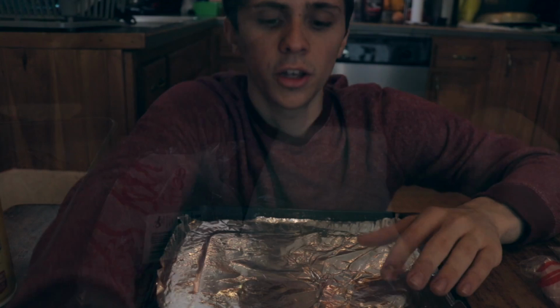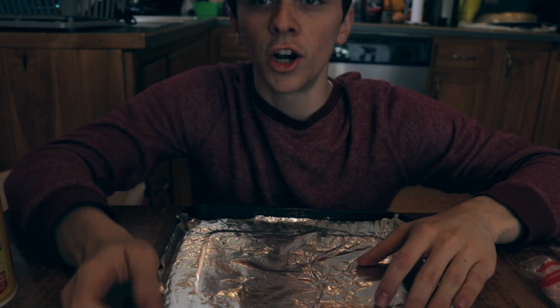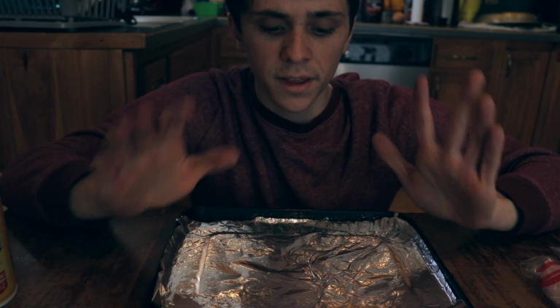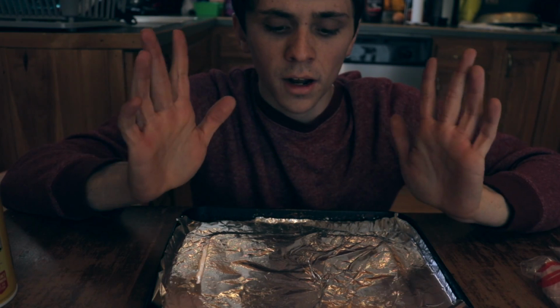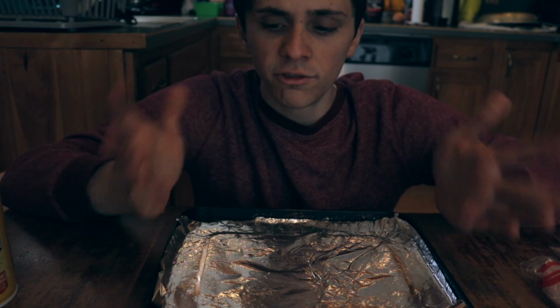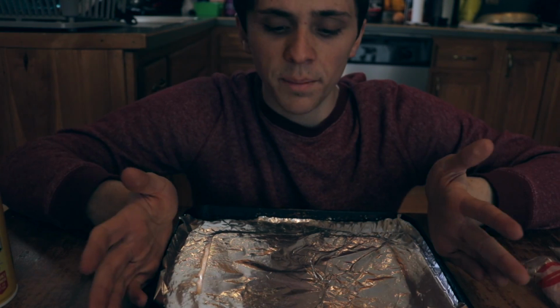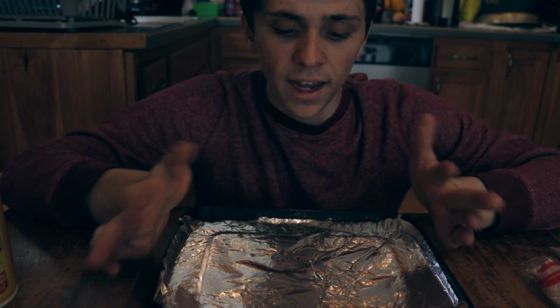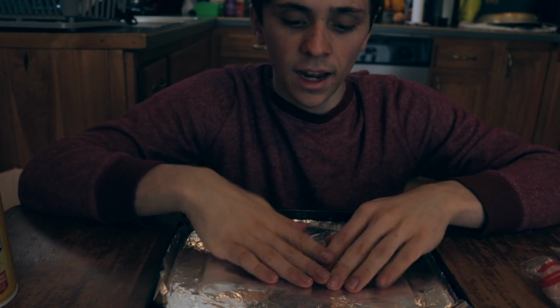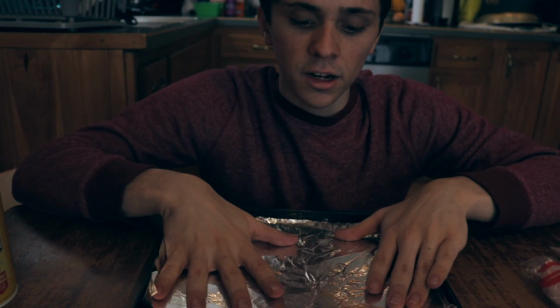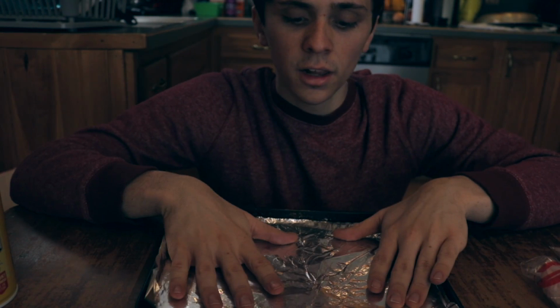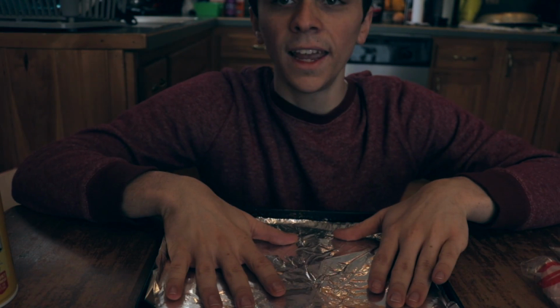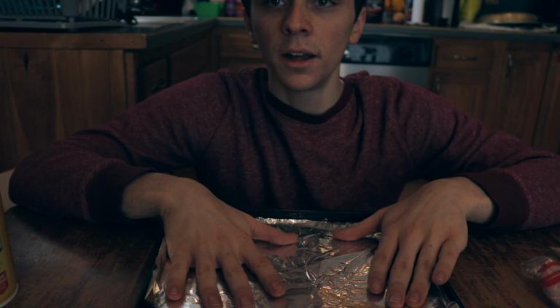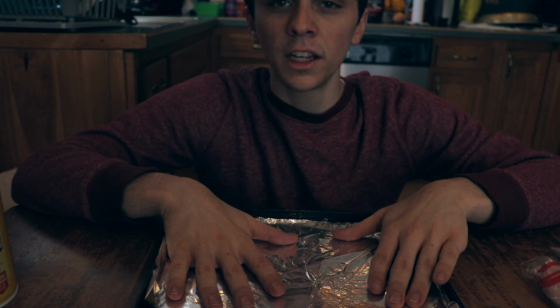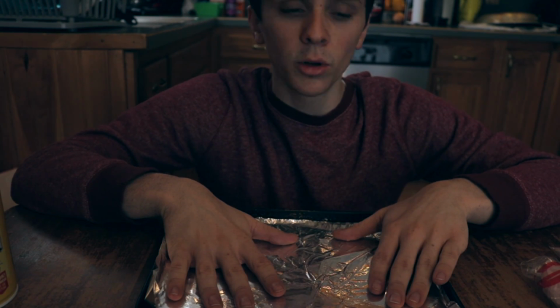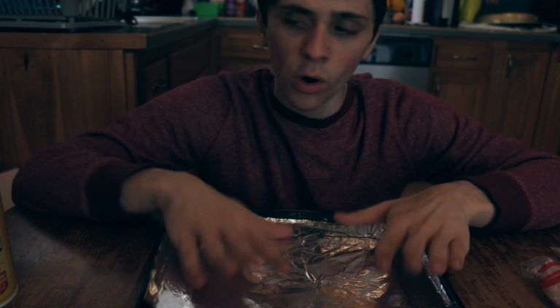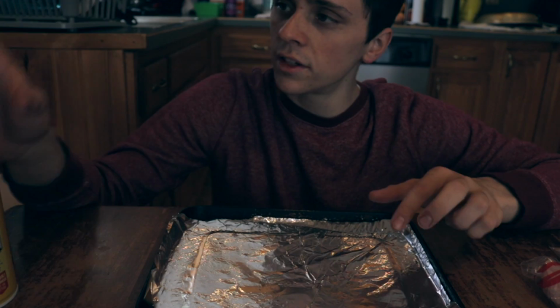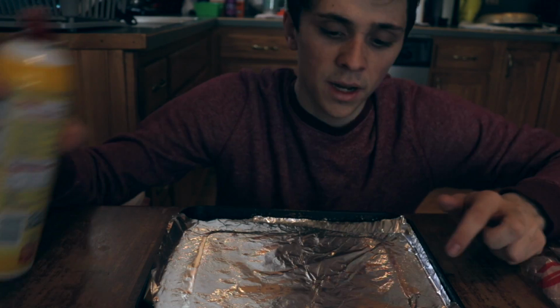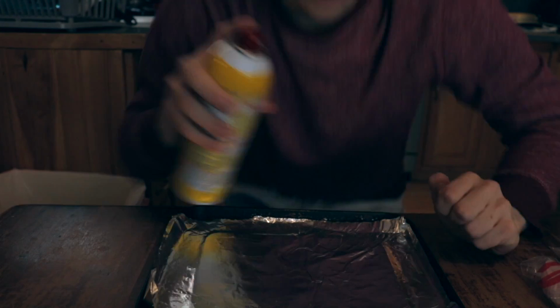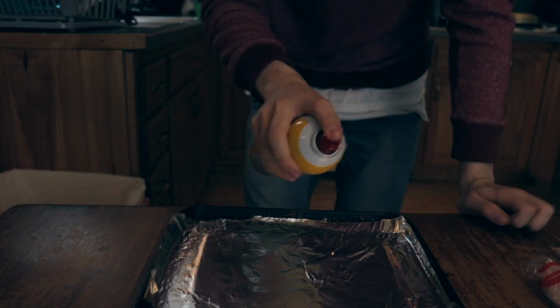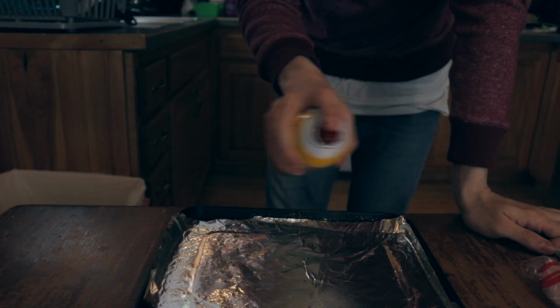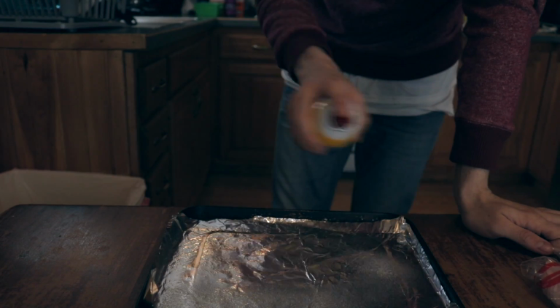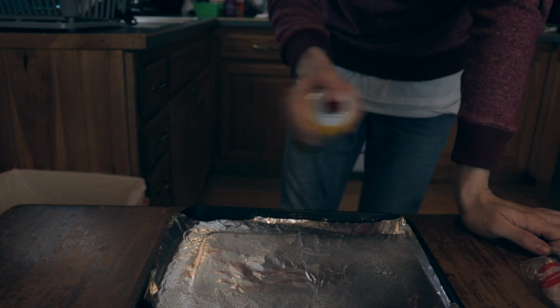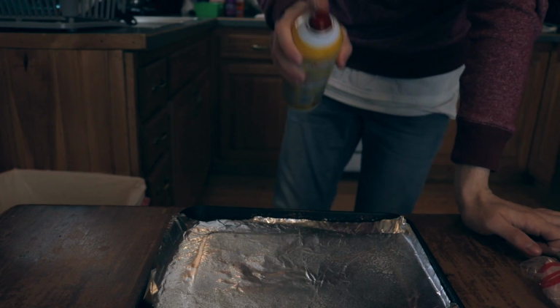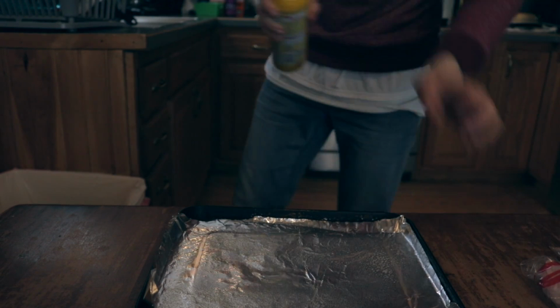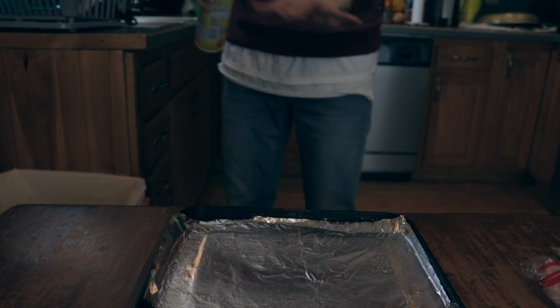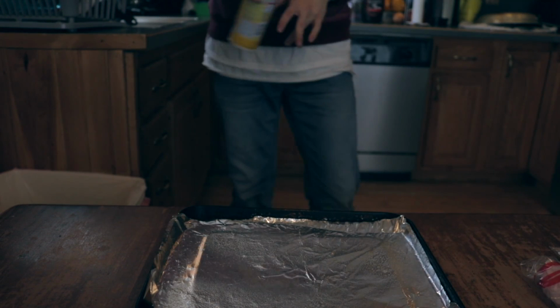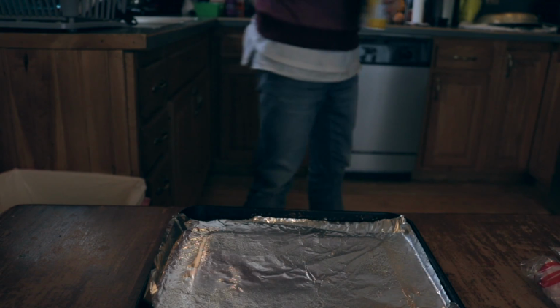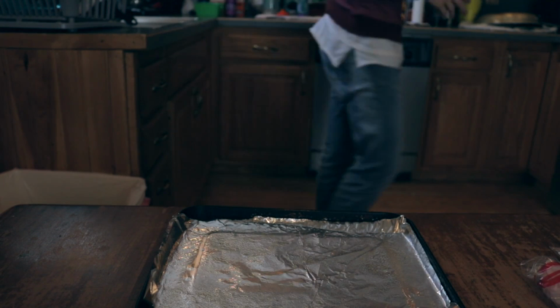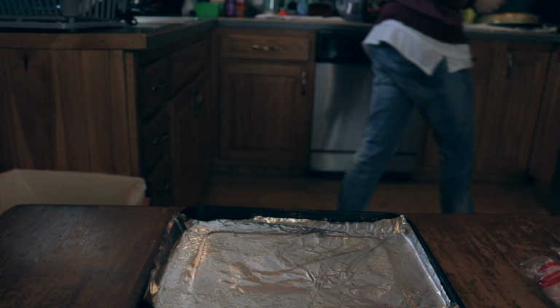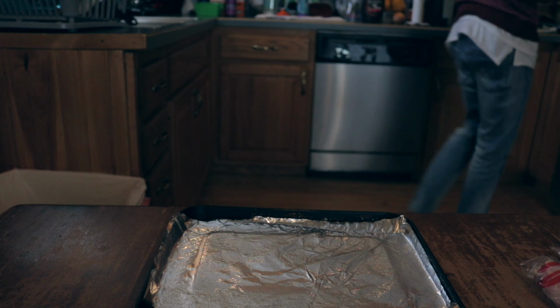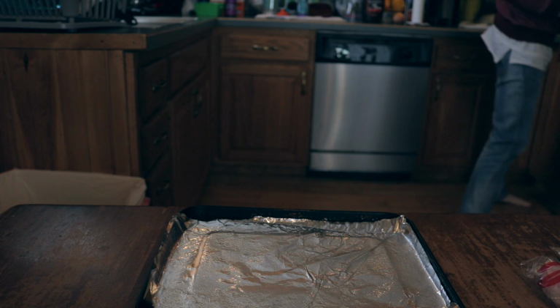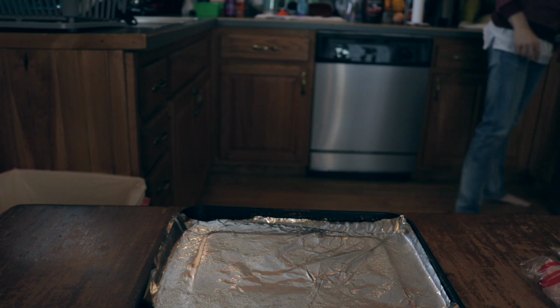You're going to start by grabbing a pan, laying some aluminum foil on top, and just spraying the pan lightly with some non-stick spray.